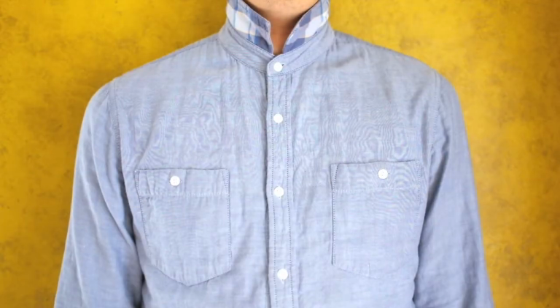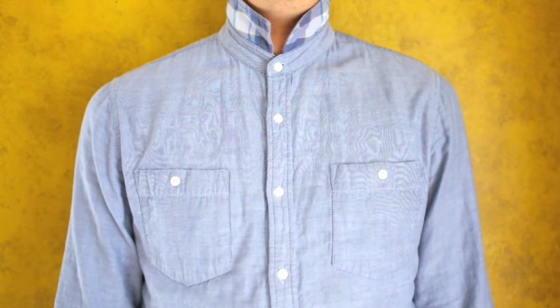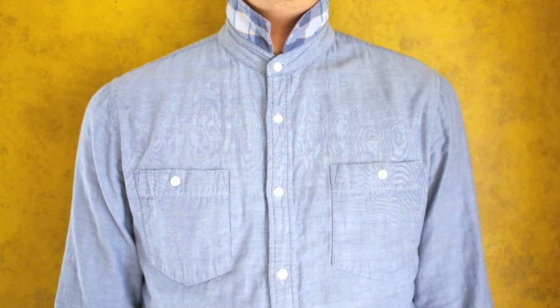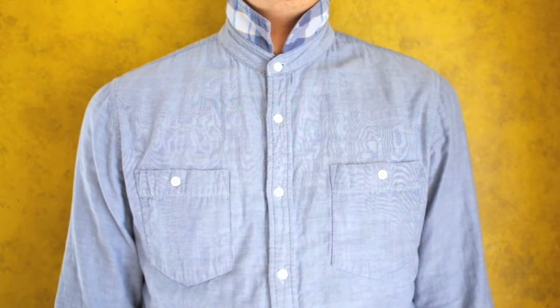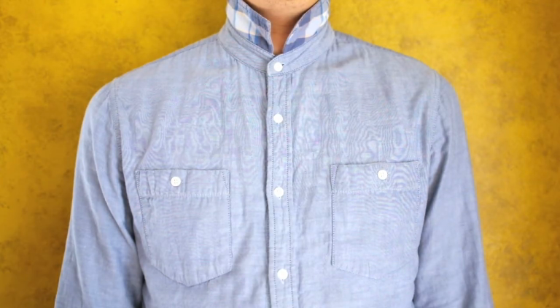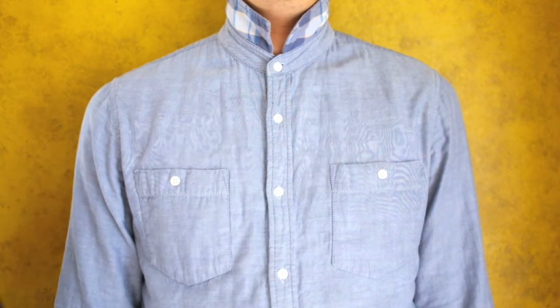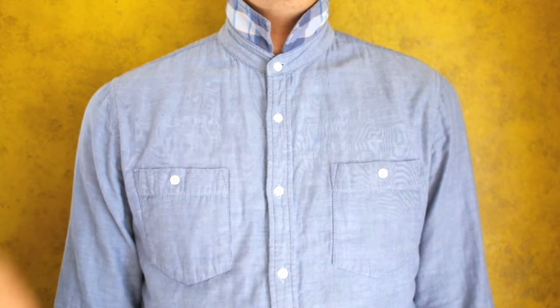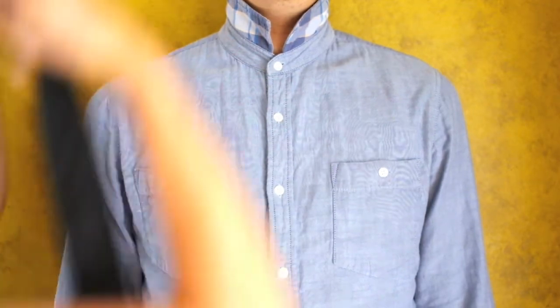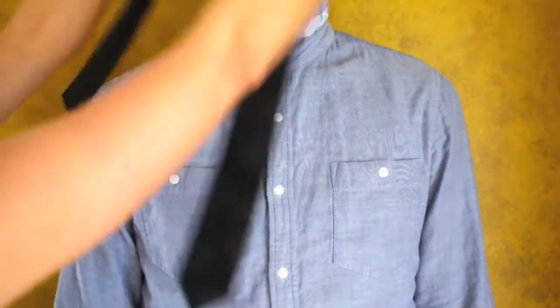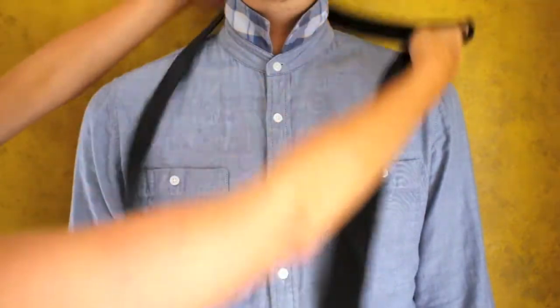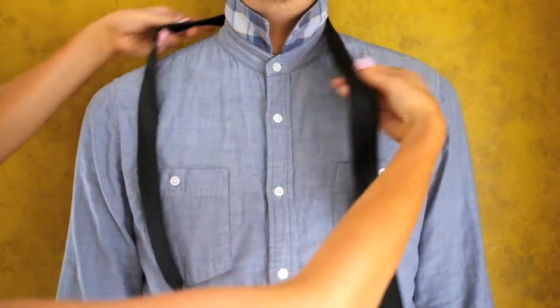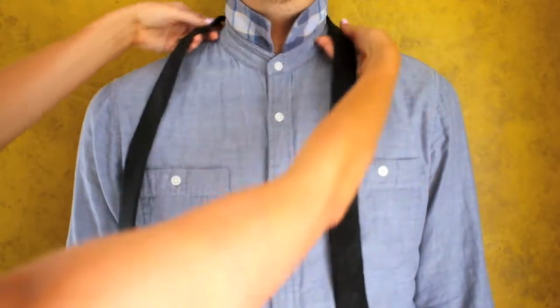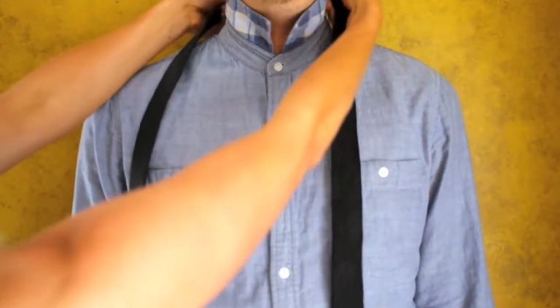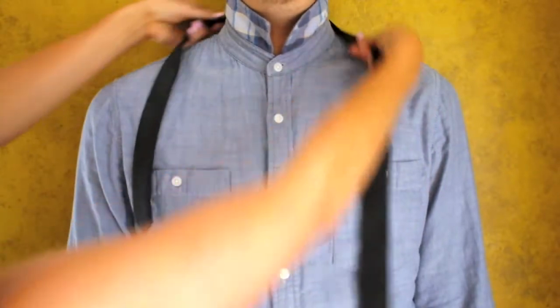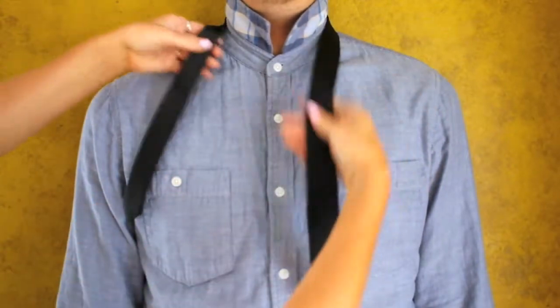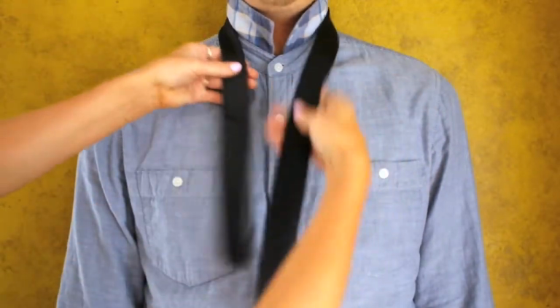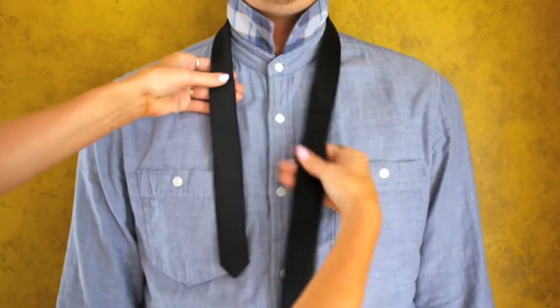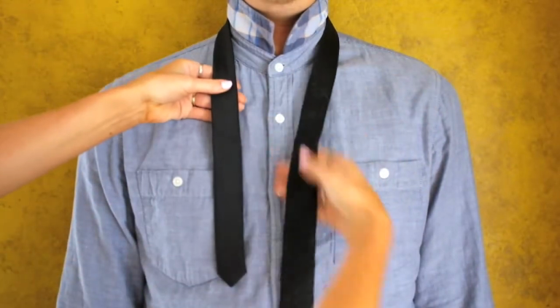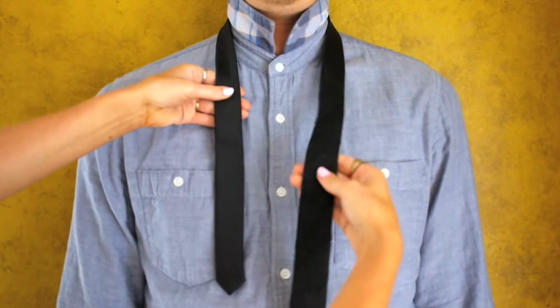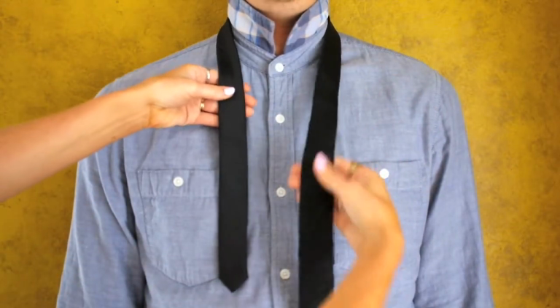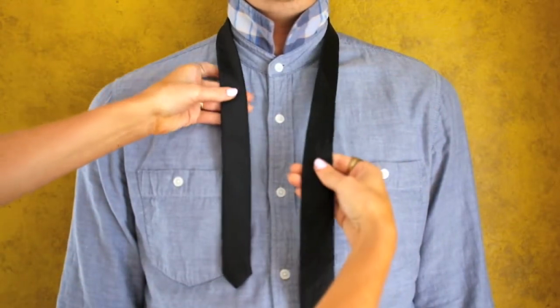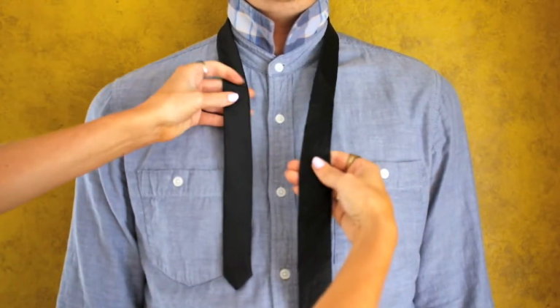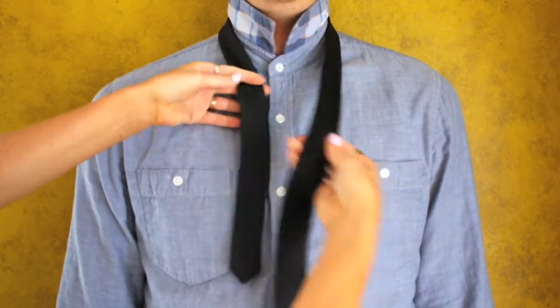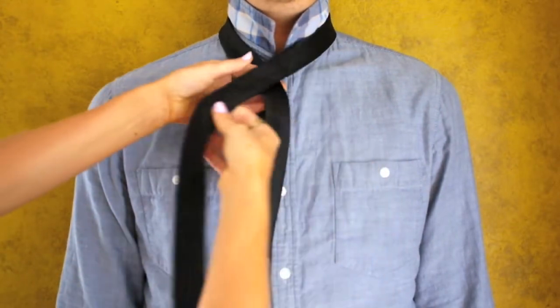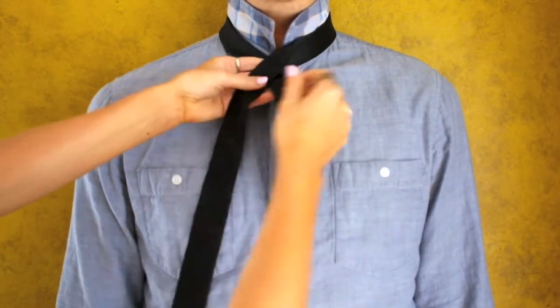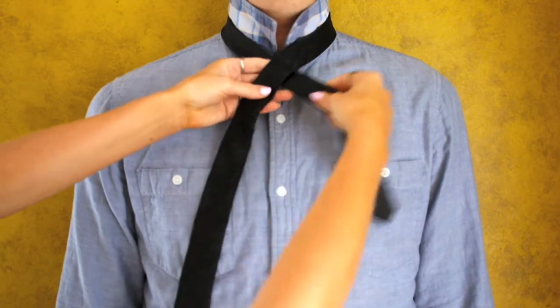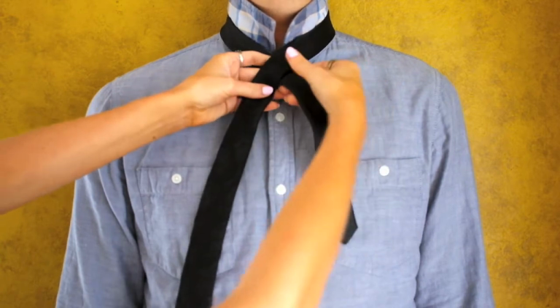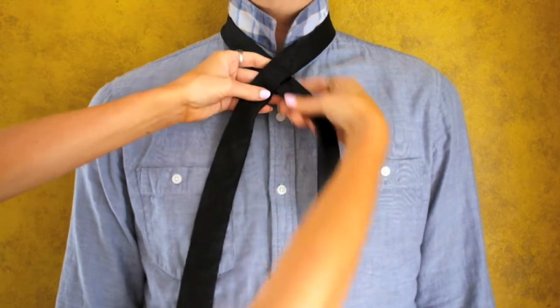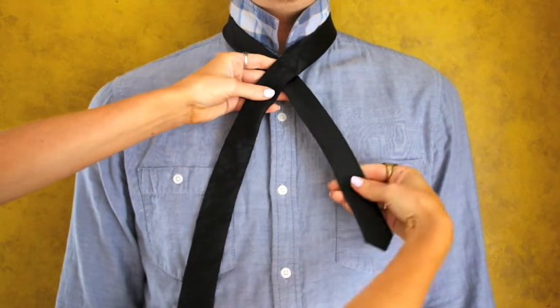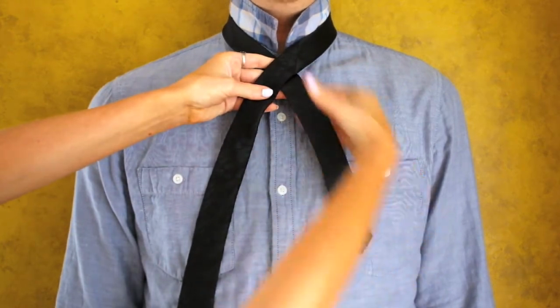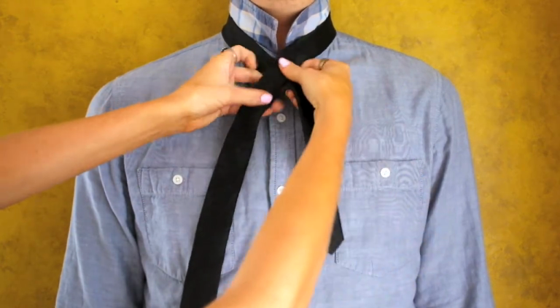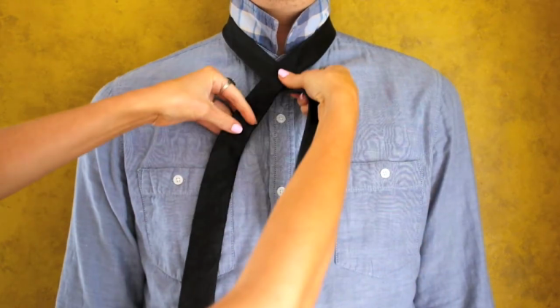This is a tutorial on how to tie a double Windsor. Place the tie around your neck, then cross the wide part of the tie over the left like that.